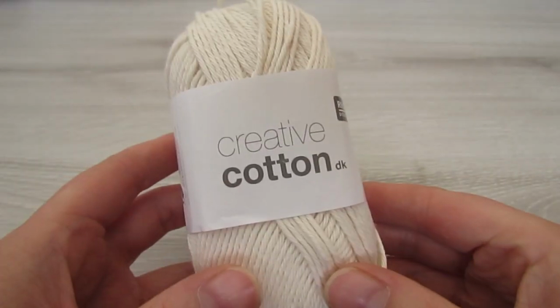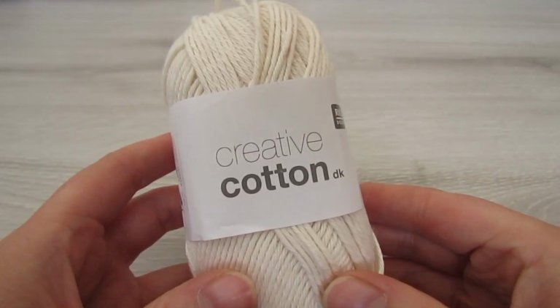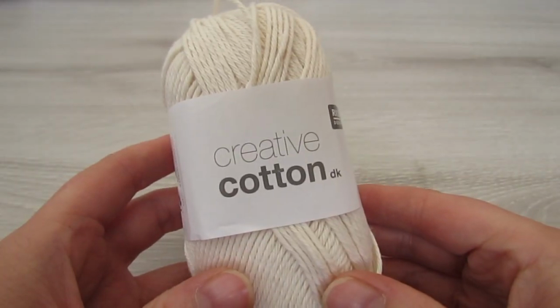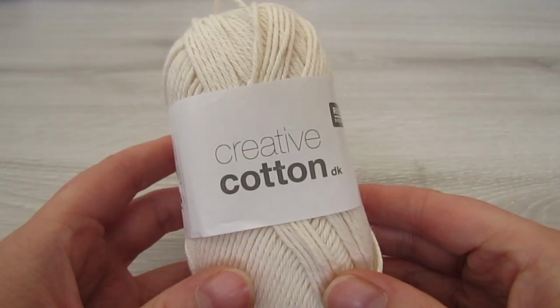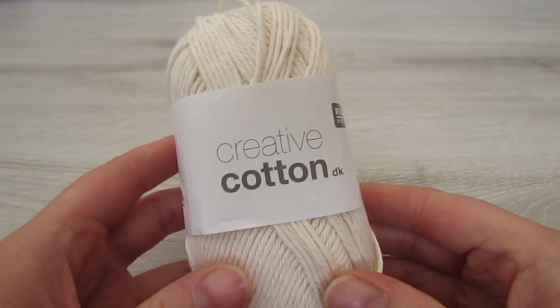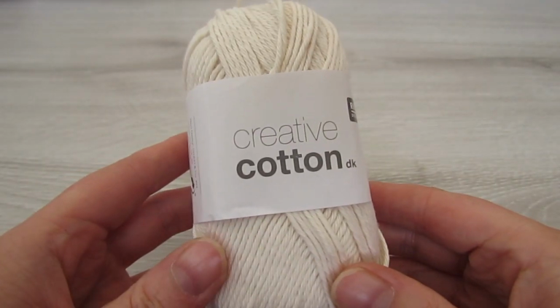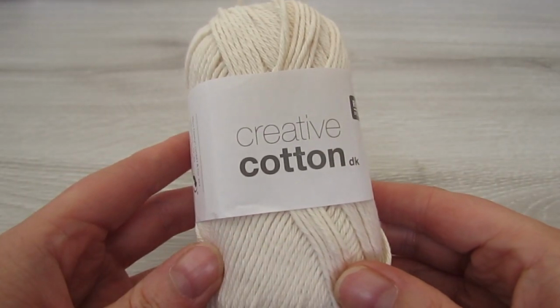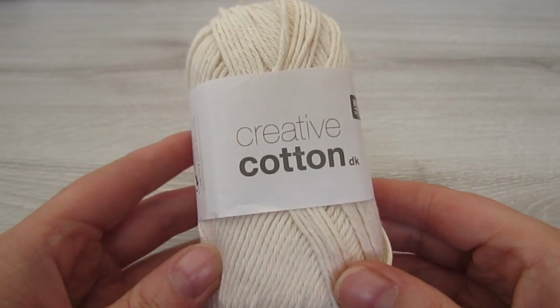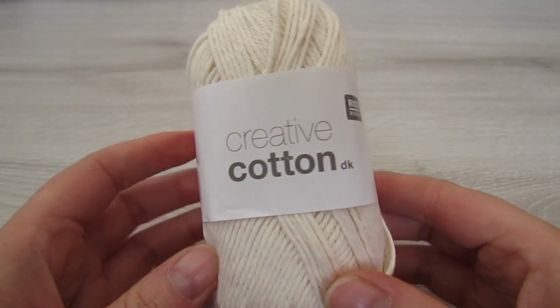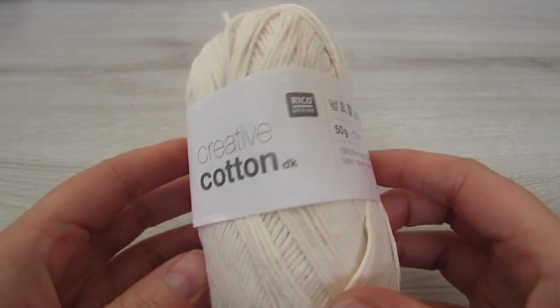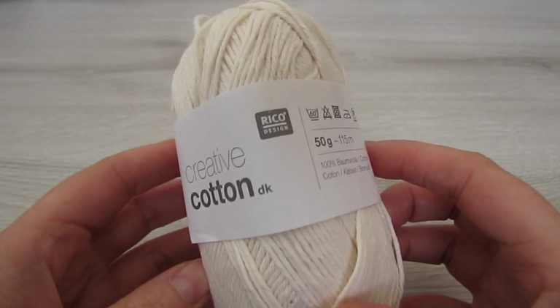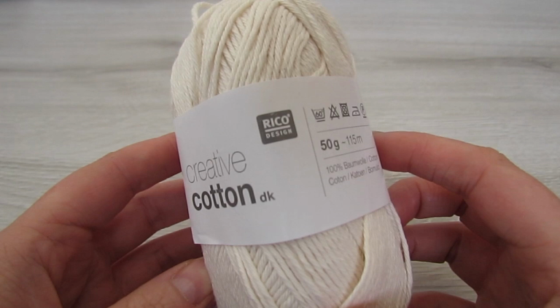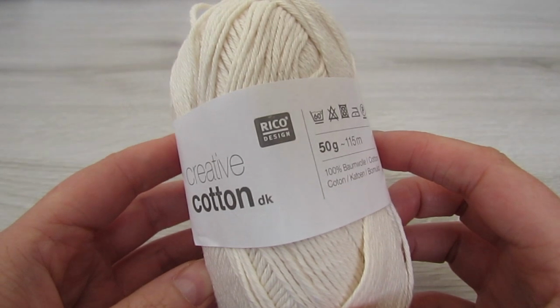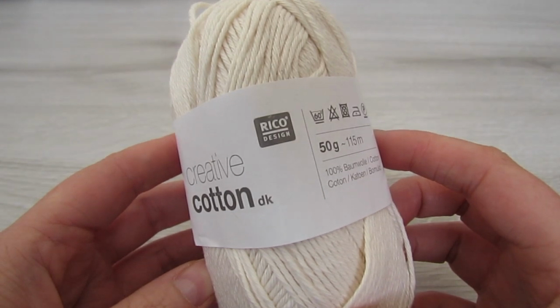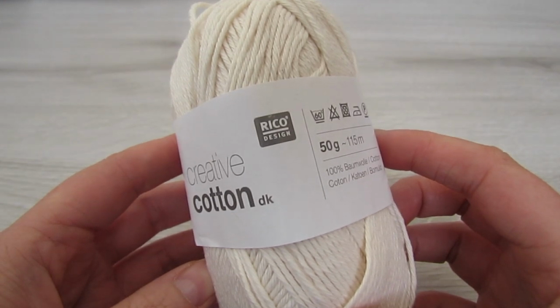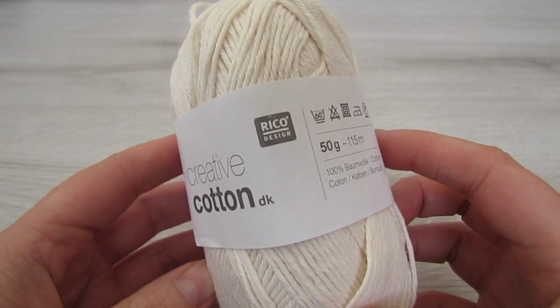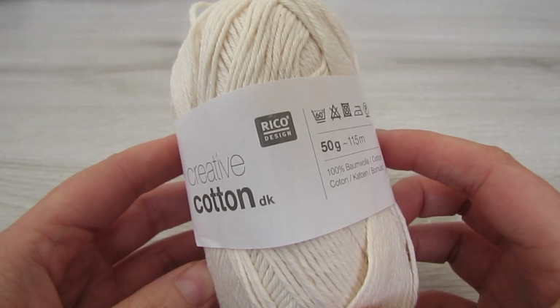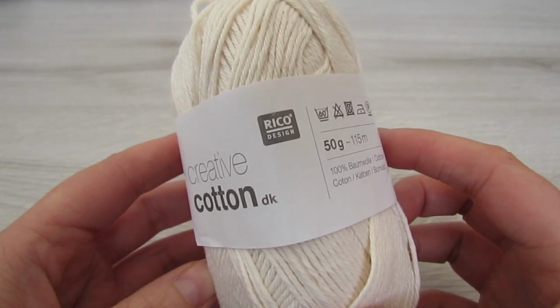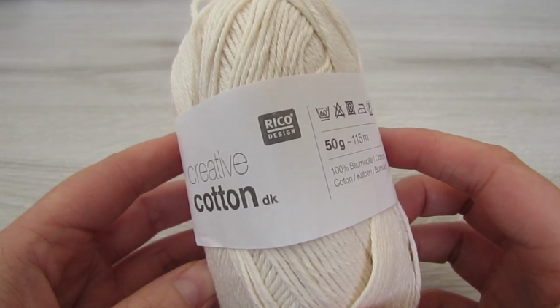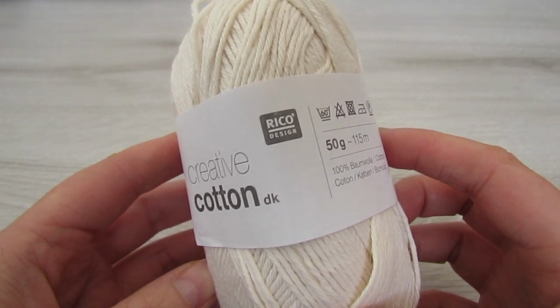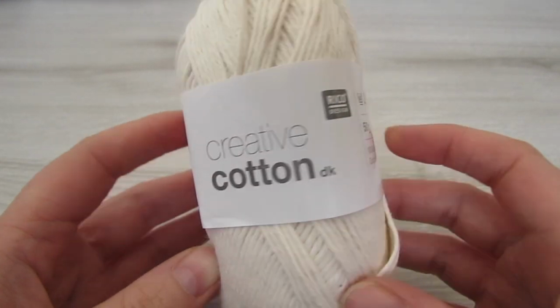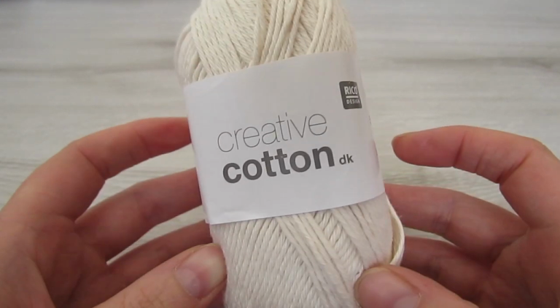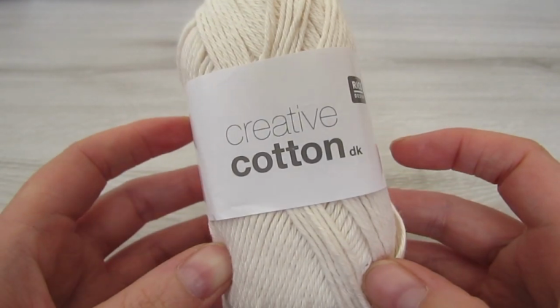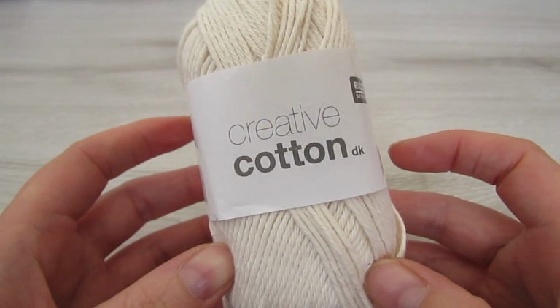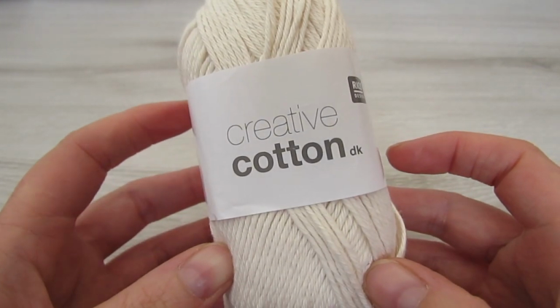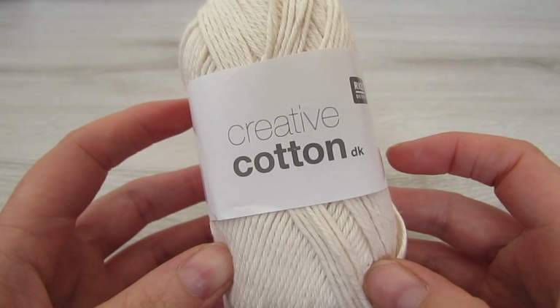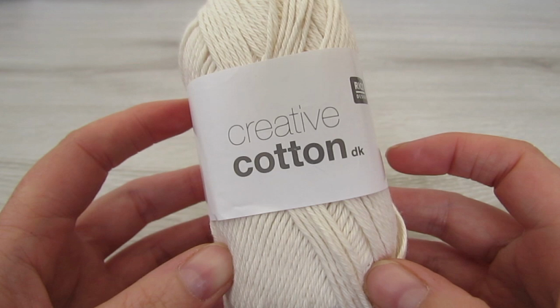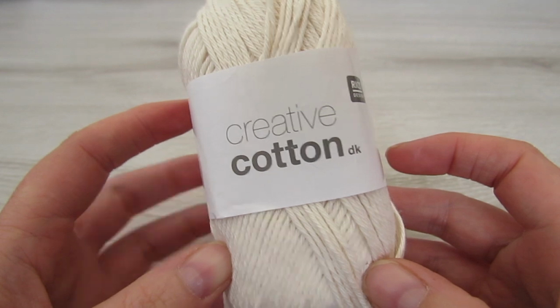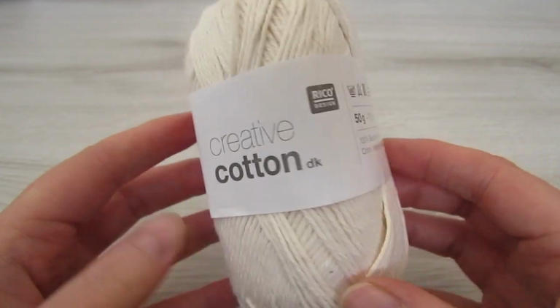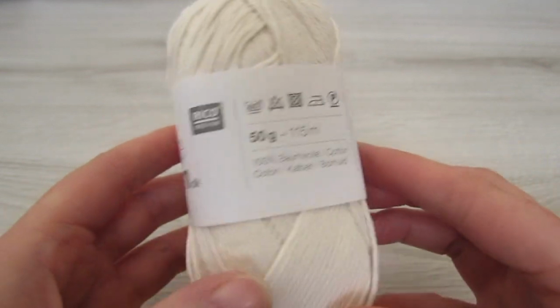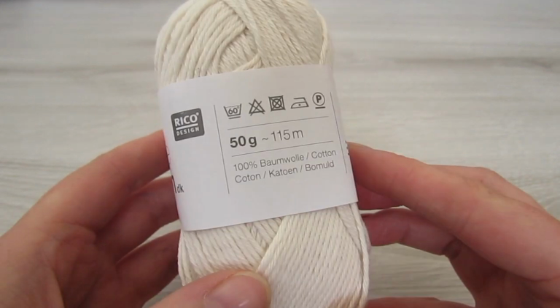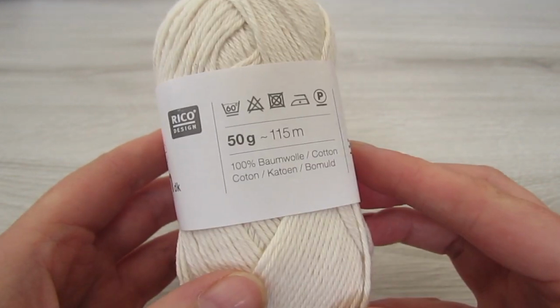So this is the yarn I used. It's Creative Cotton DK from Ricoh Design. It's a weight 3 cotton yarn. I used about 8 balls to make this shawl.